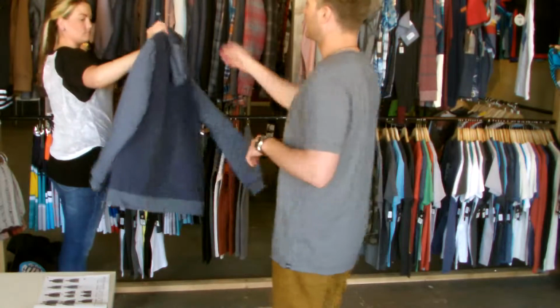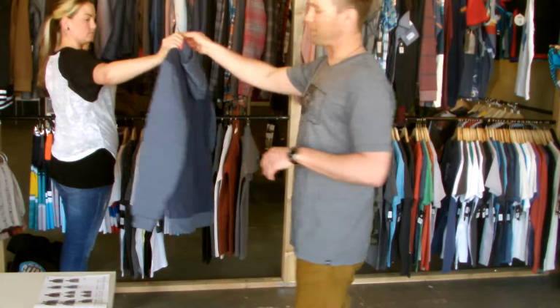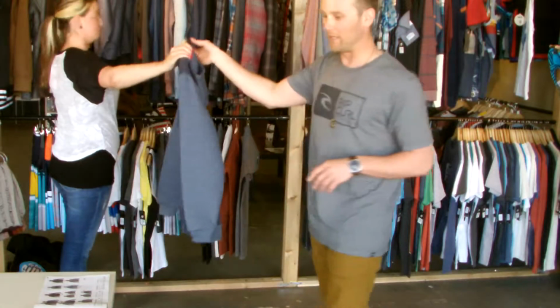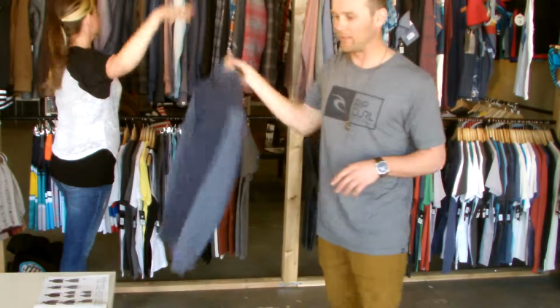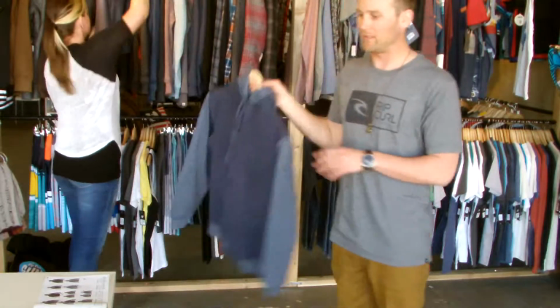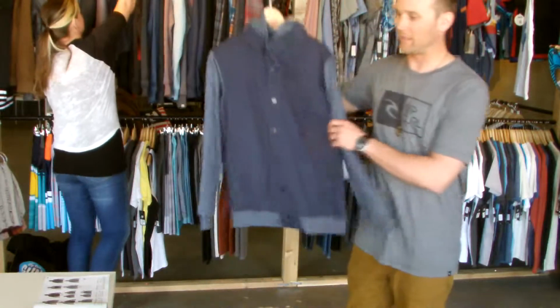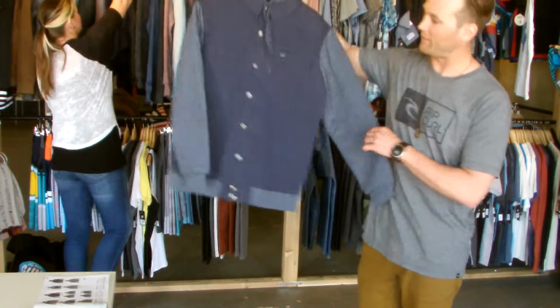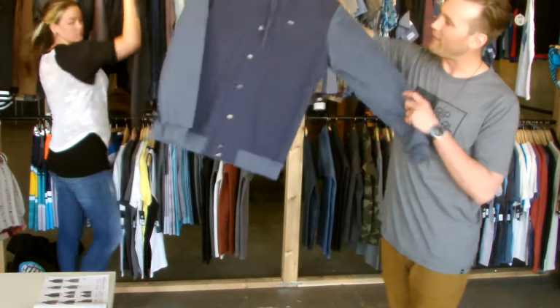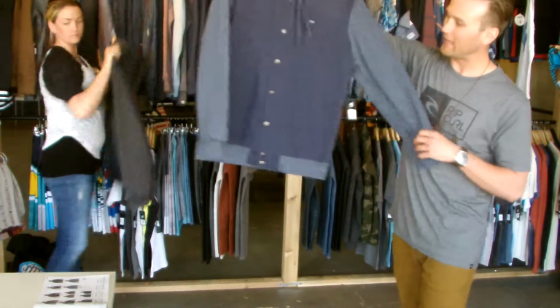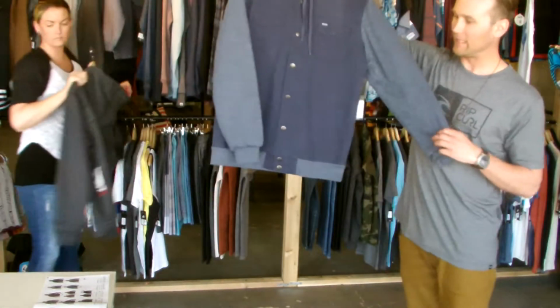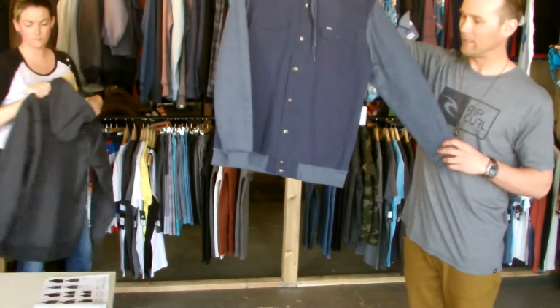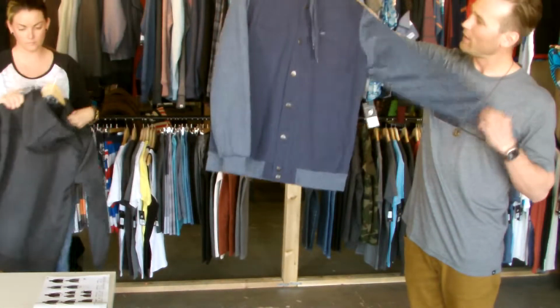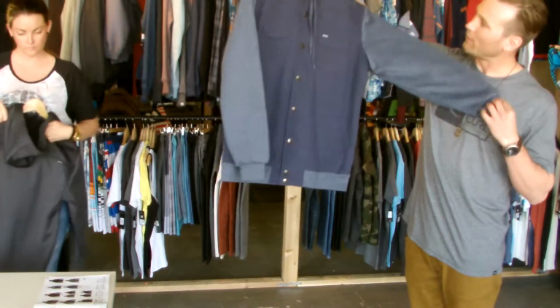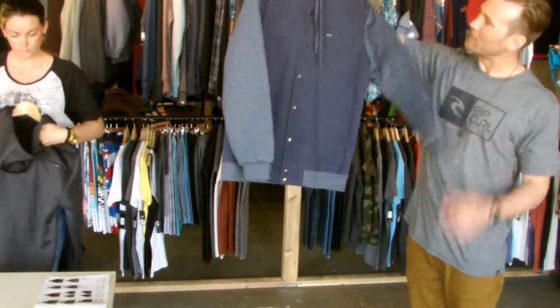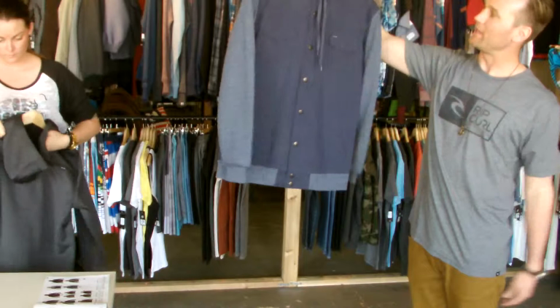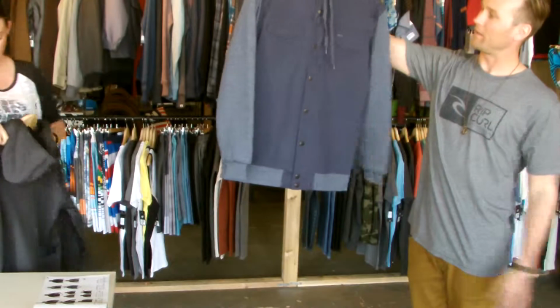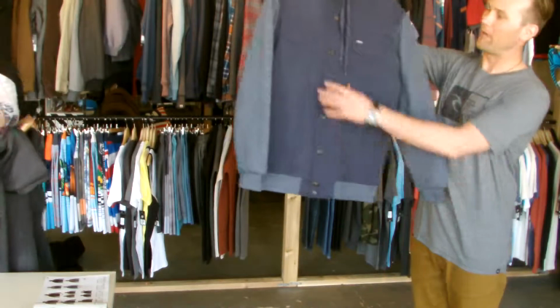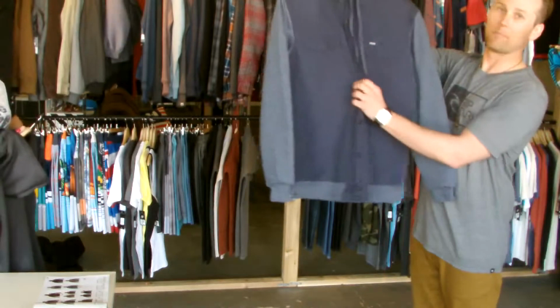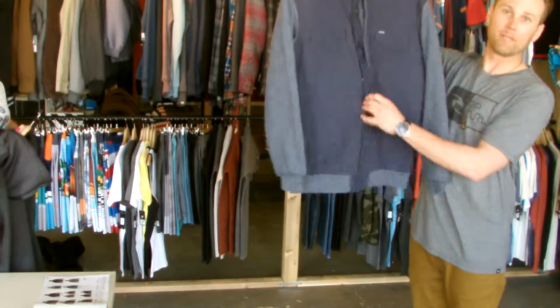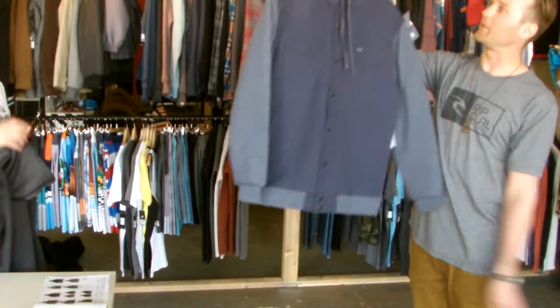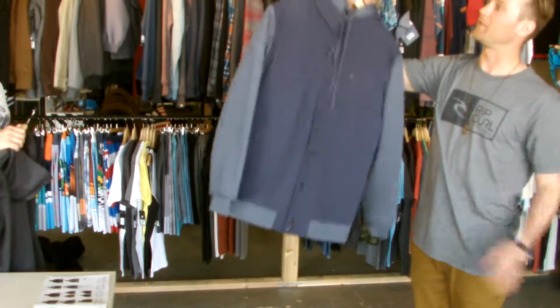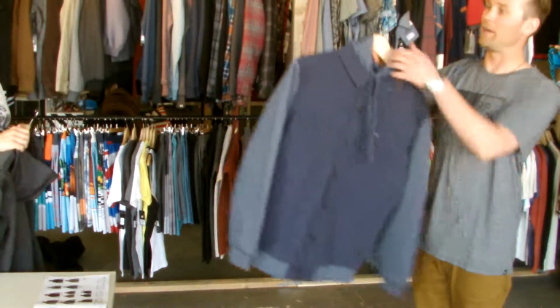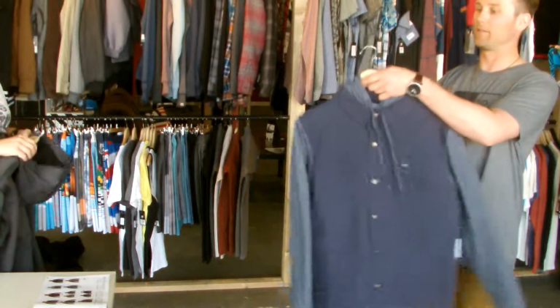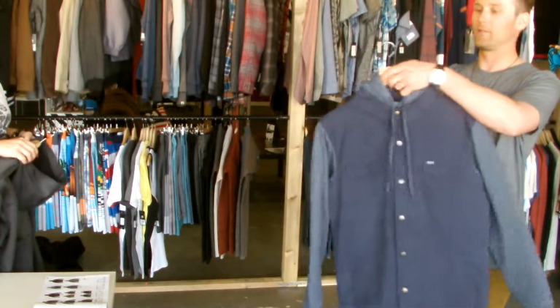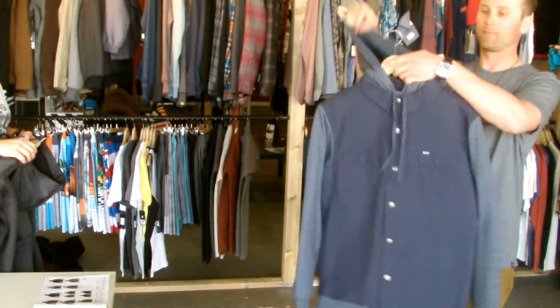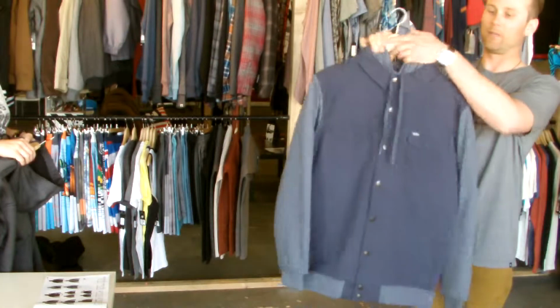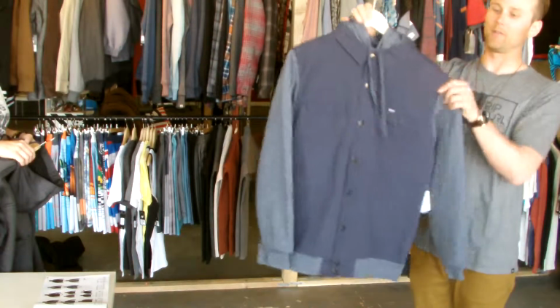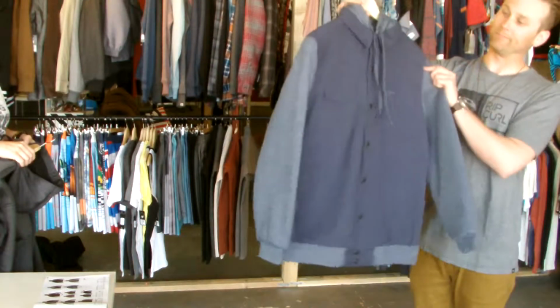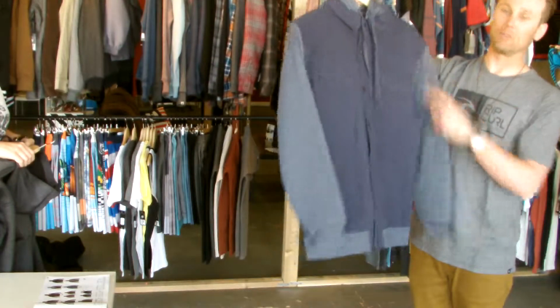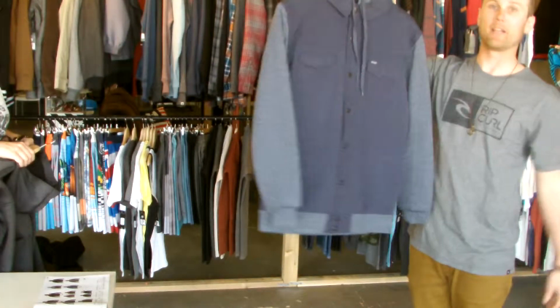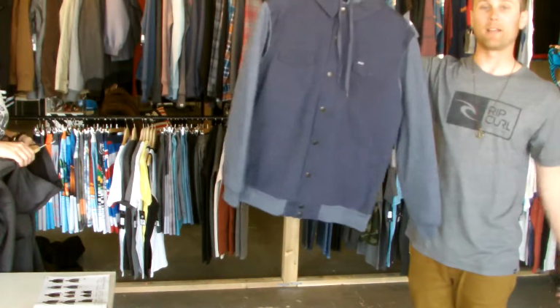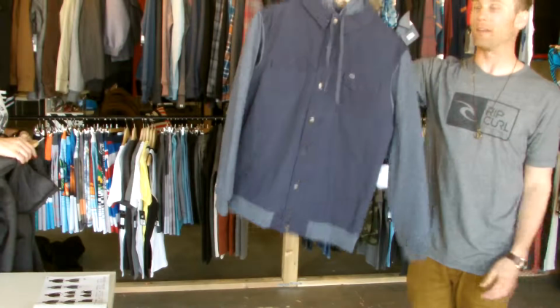We have the Dixon Flacket, which is just a nice button-up, basically hoodie styling. It looks layered like a vest.